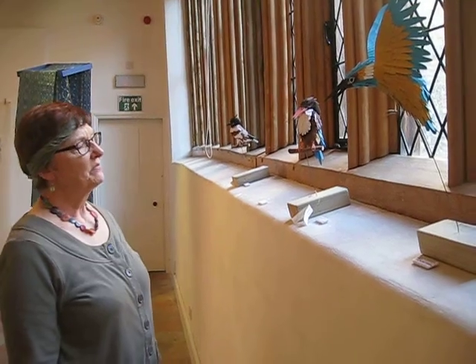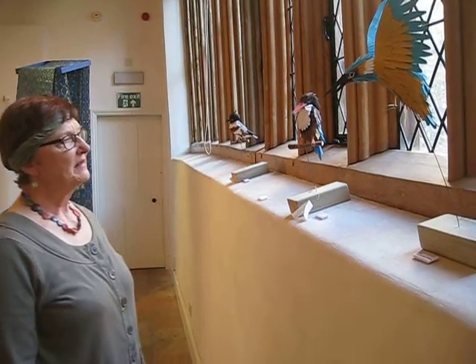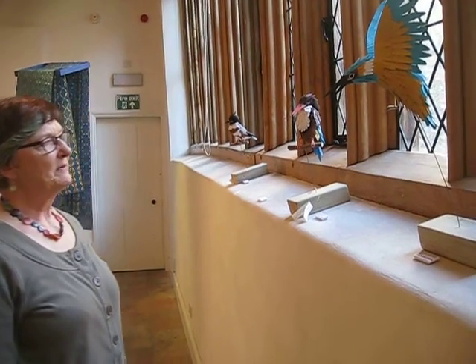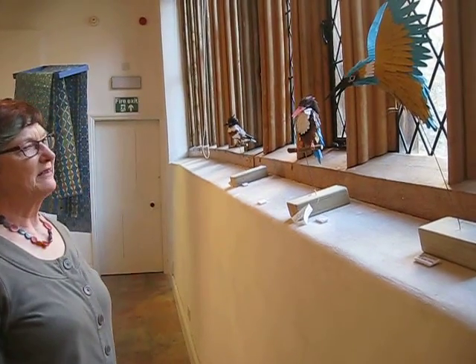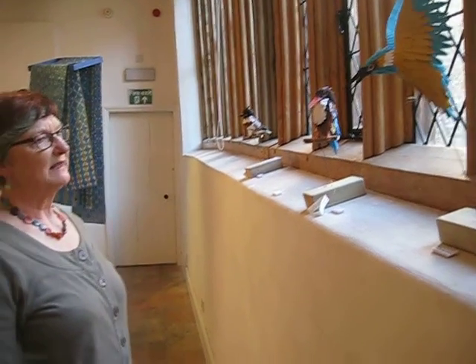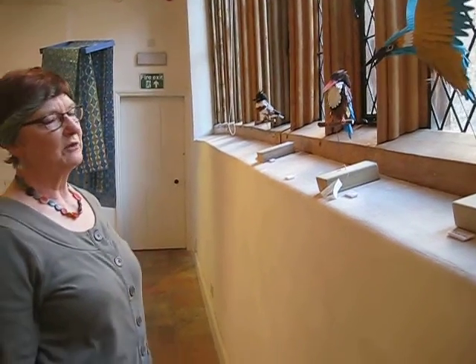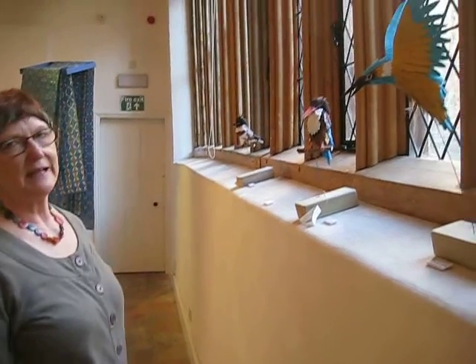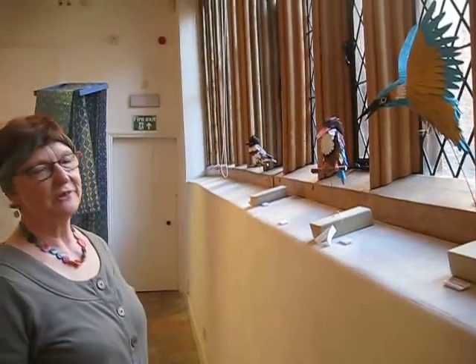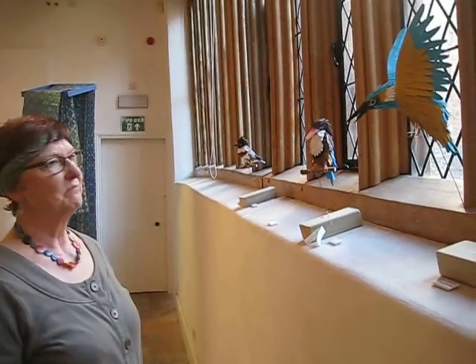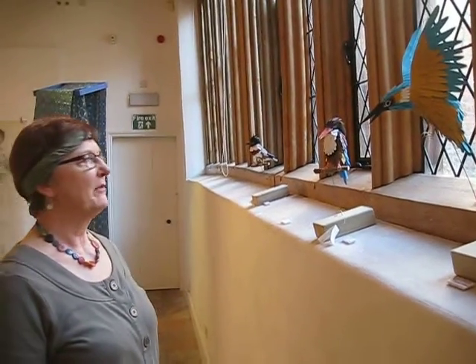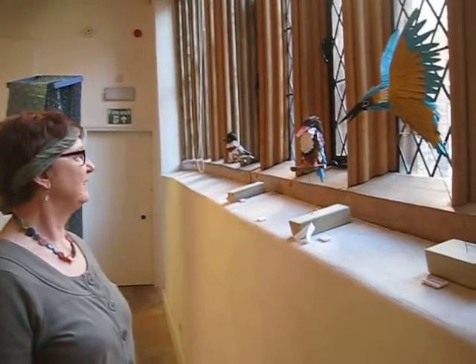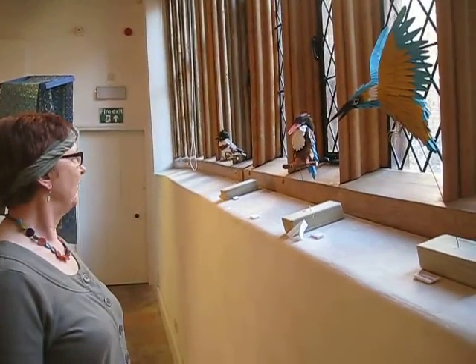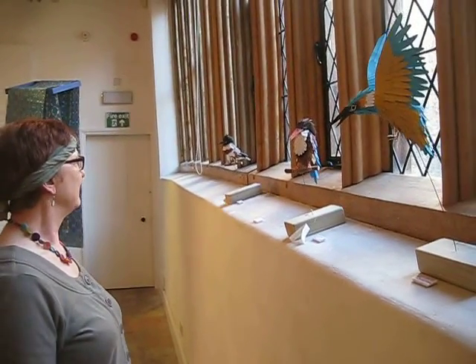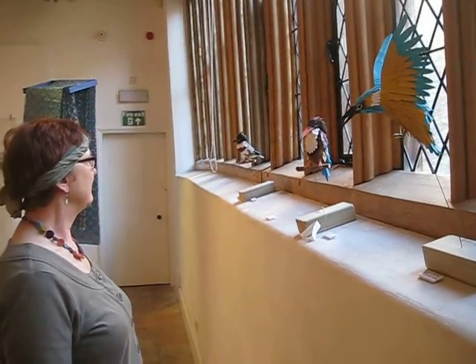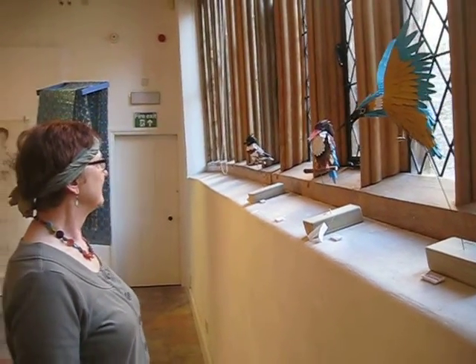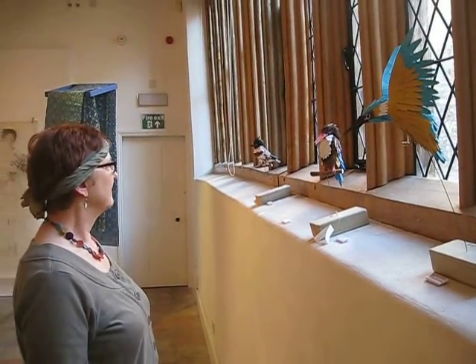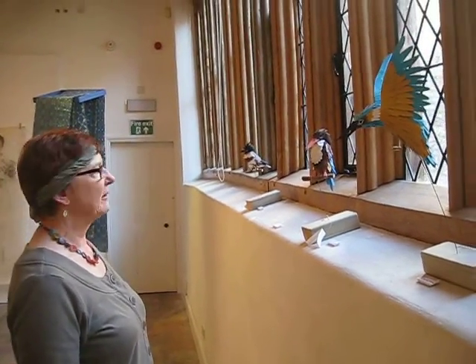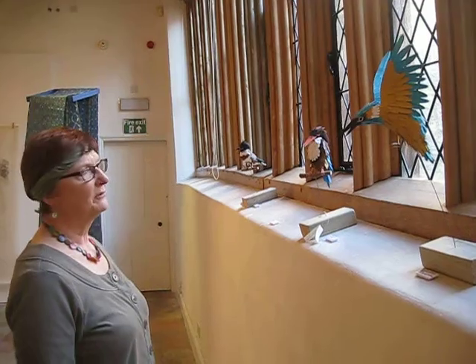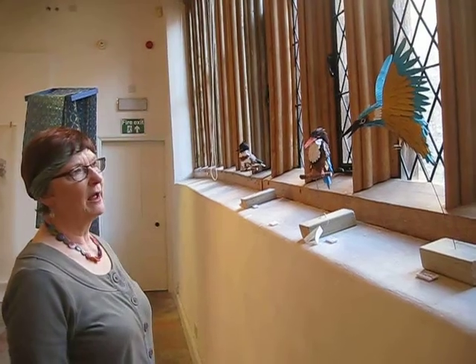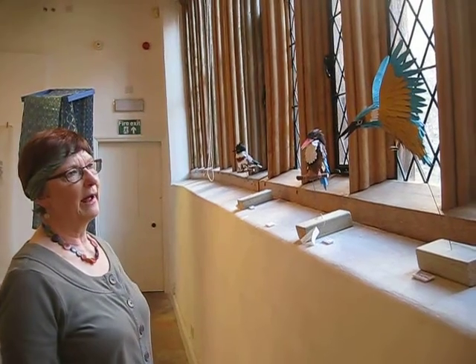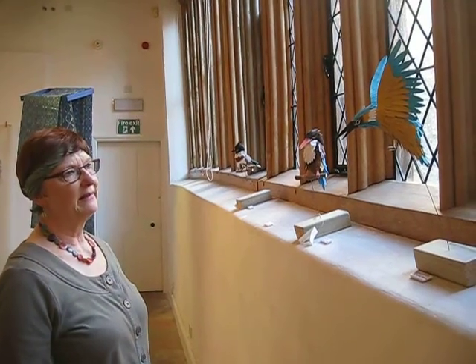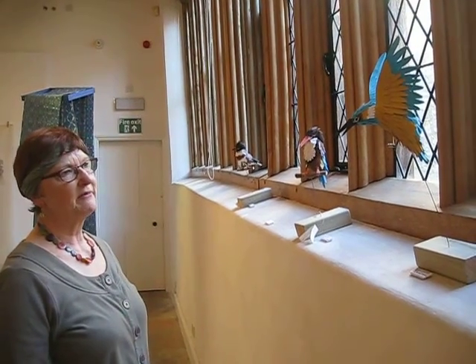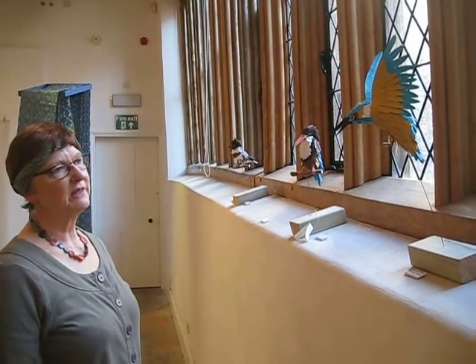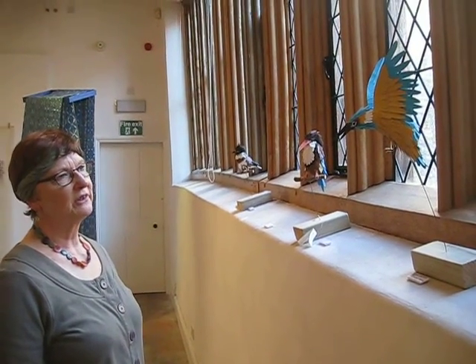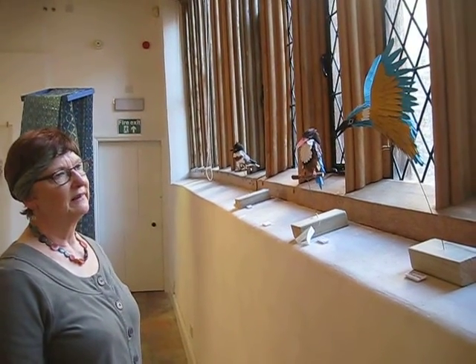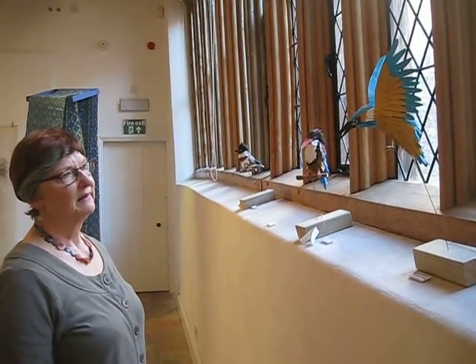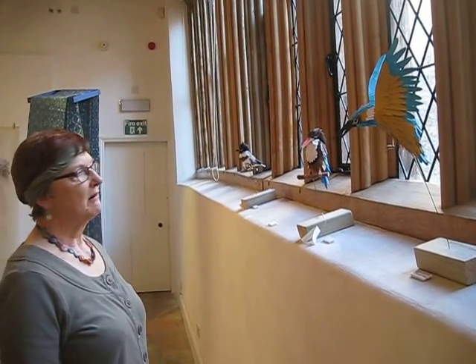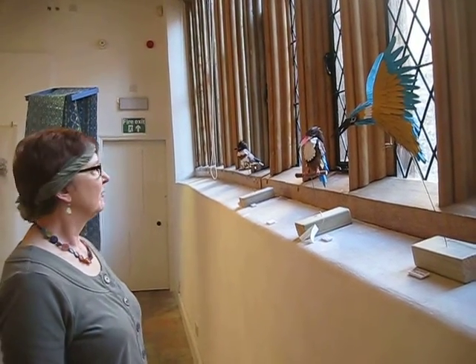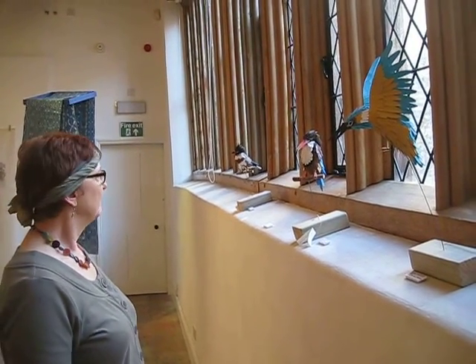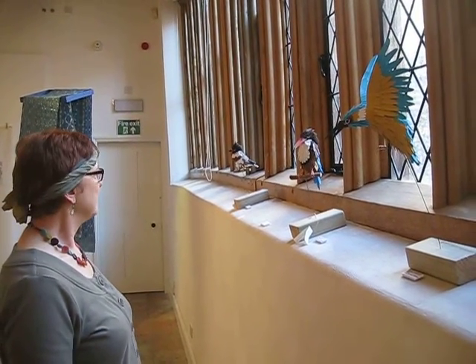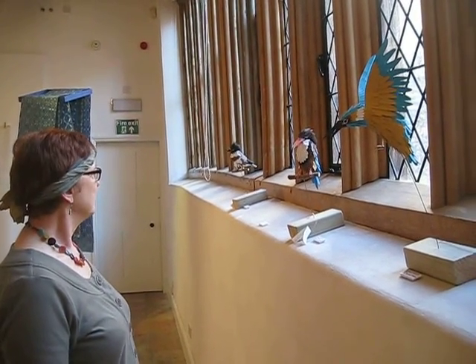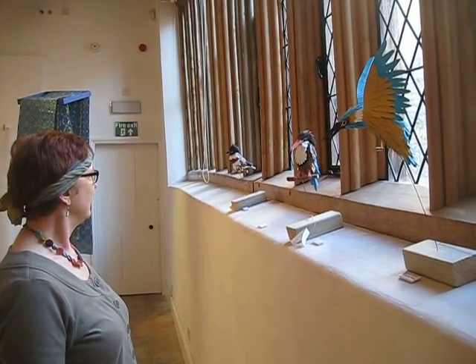They've been attracting a lot of attention by the window and about to fly away. They've got such character faces, haven't they?